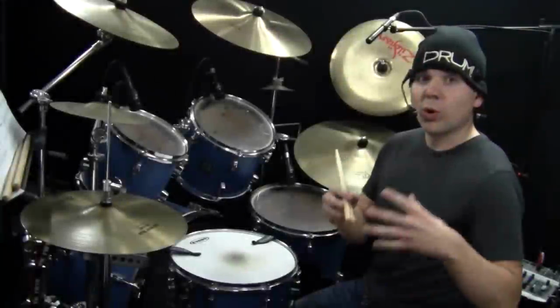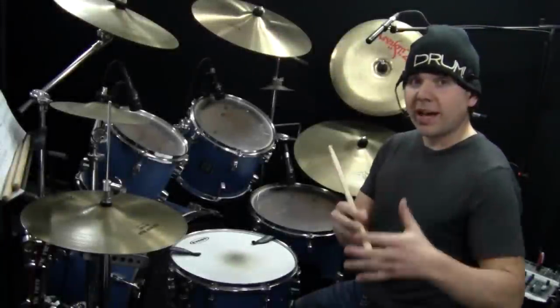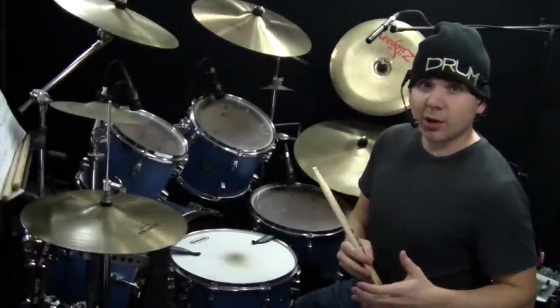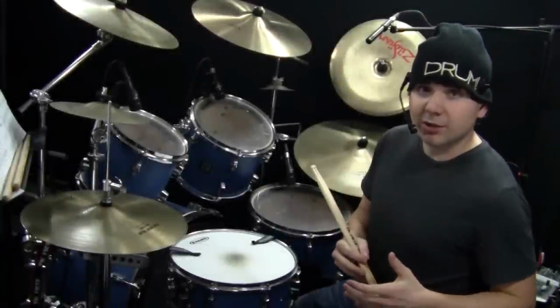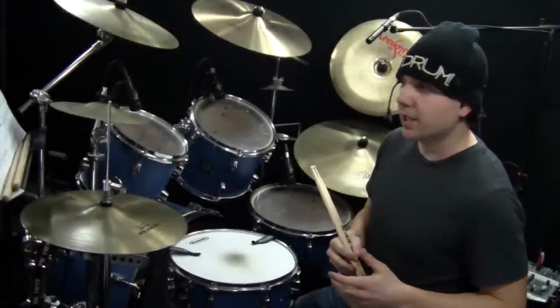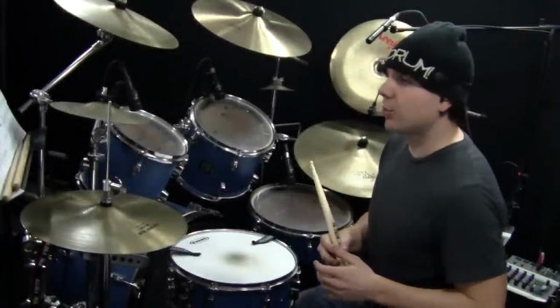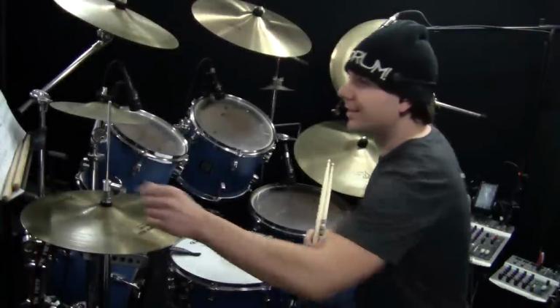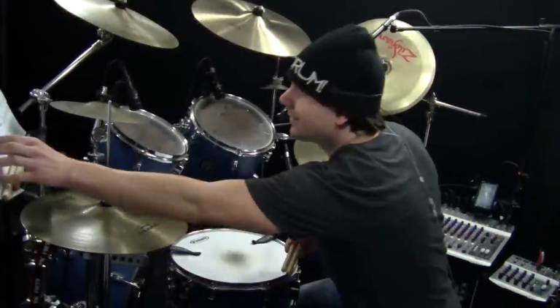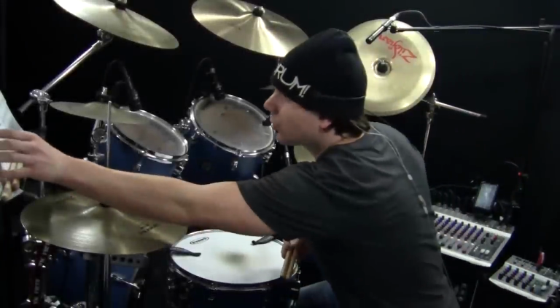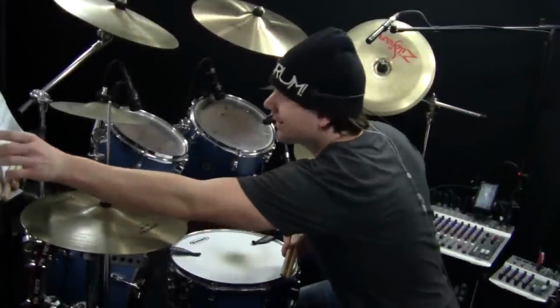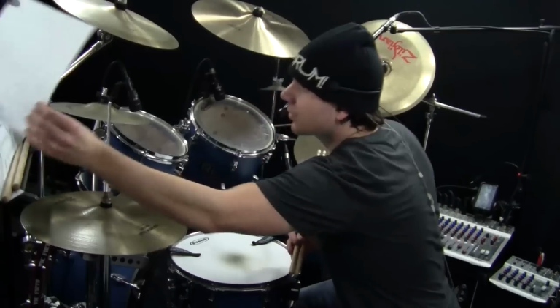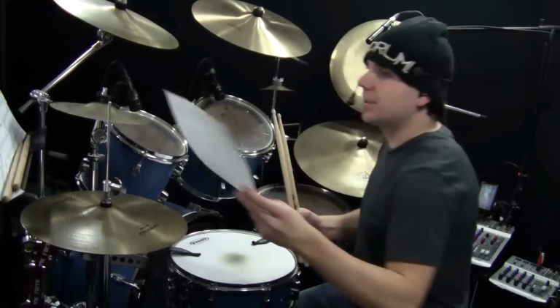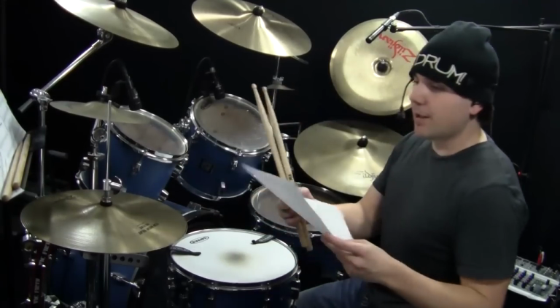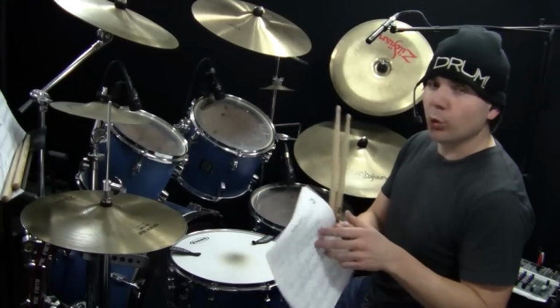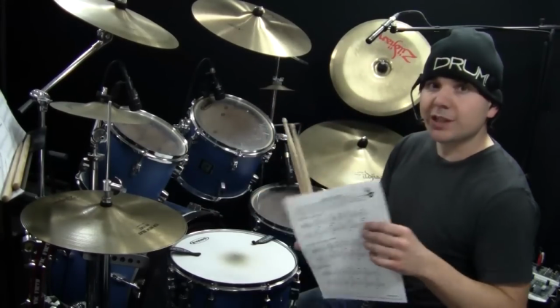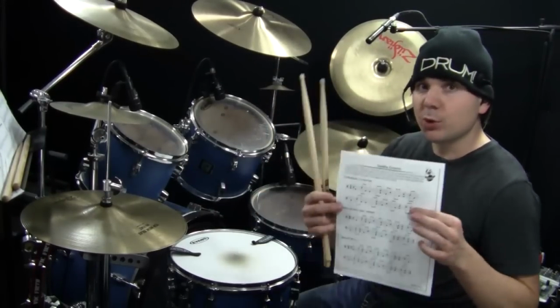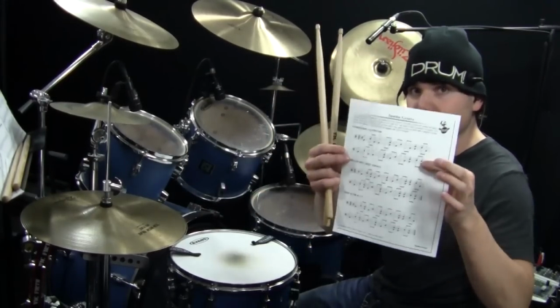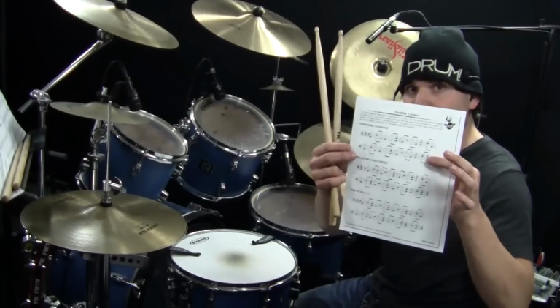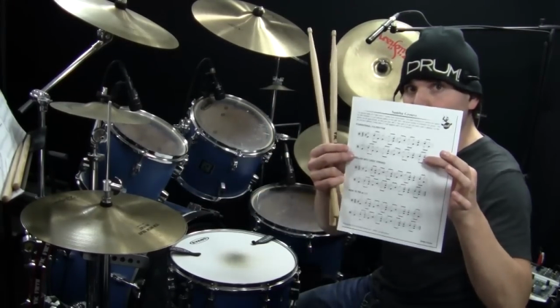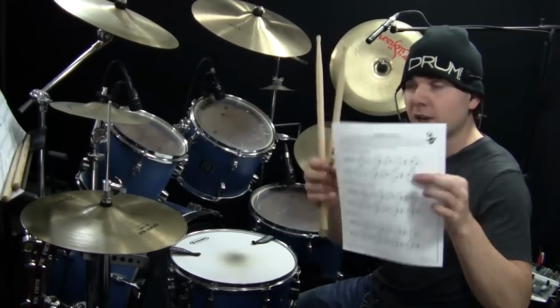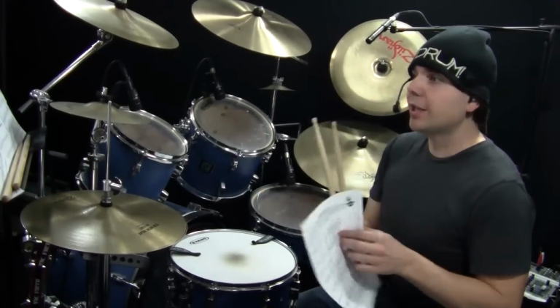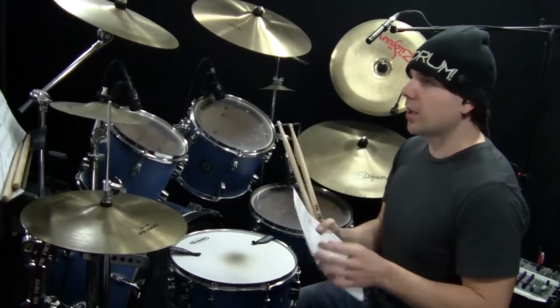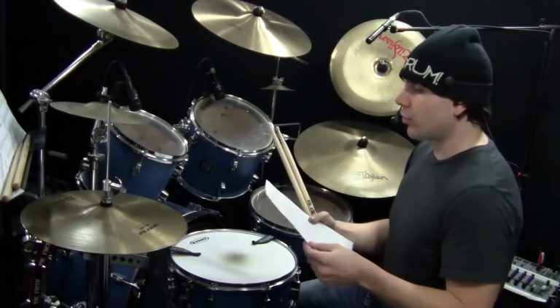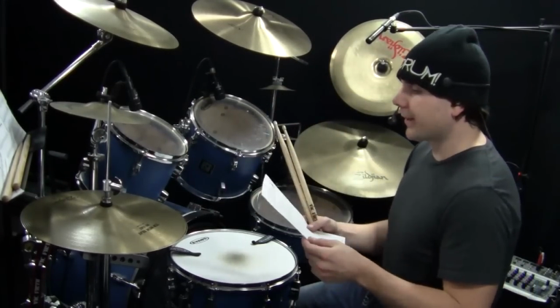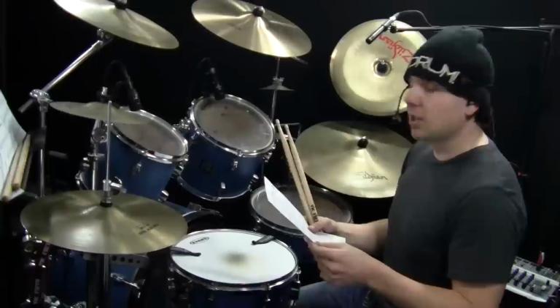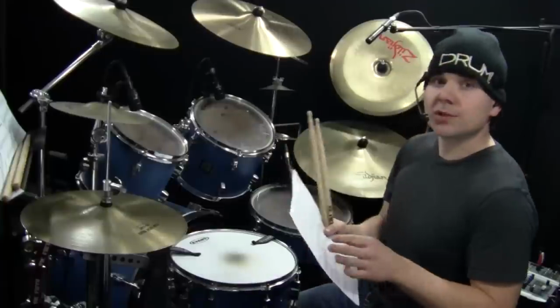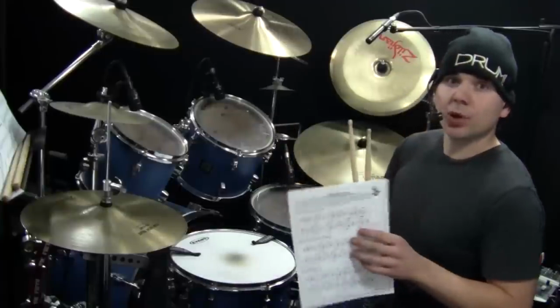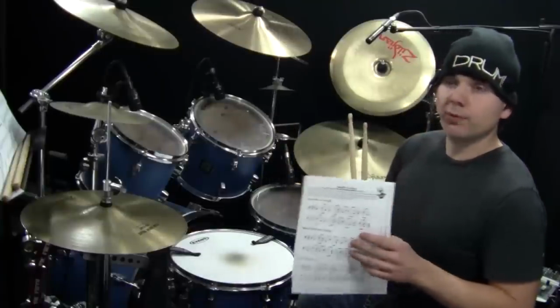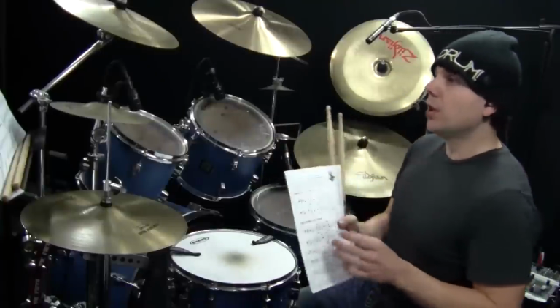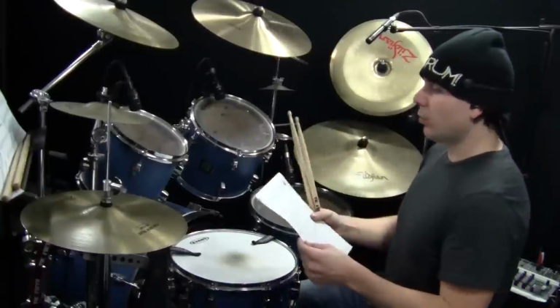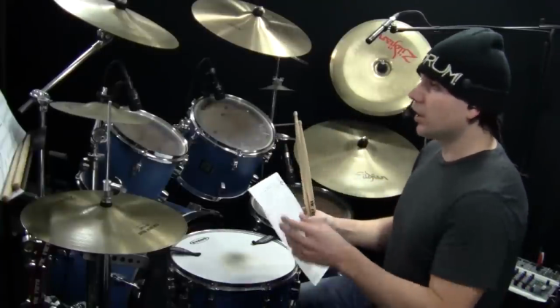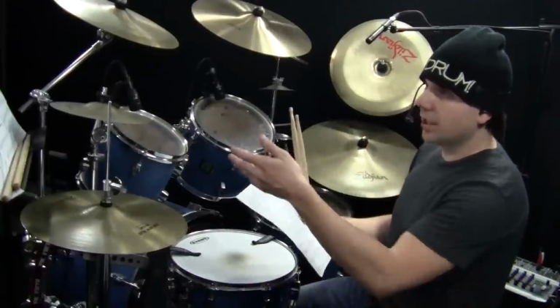Welcome back to another OnlineDrummer.com drum lesson. This drum lesson is called the Samba Groove. You'll need the sheet music called the Samba Groove. You can get that at OnlineDrummer.com, keyword Samba Groove, or you can click the link — OnlineDrummer.com/sheet-music/Samba-Groove.